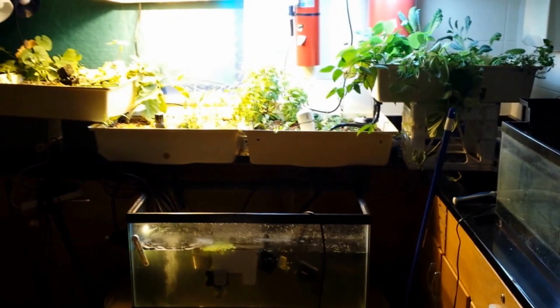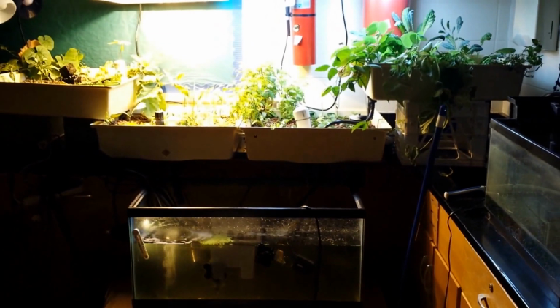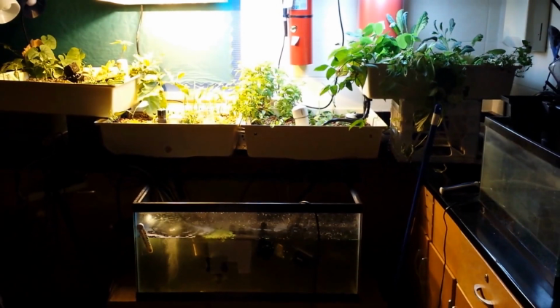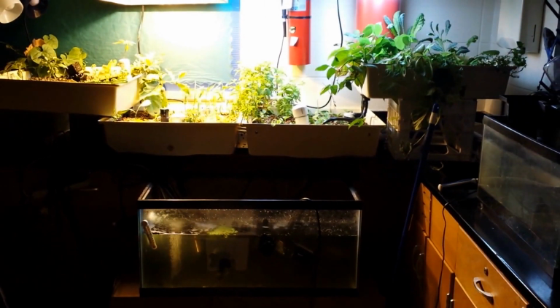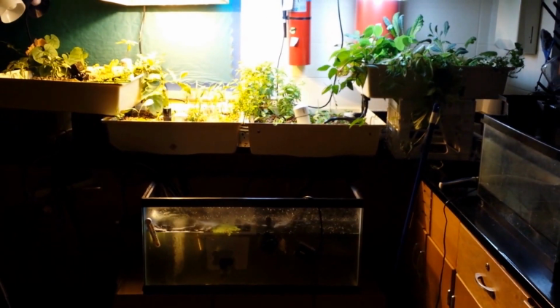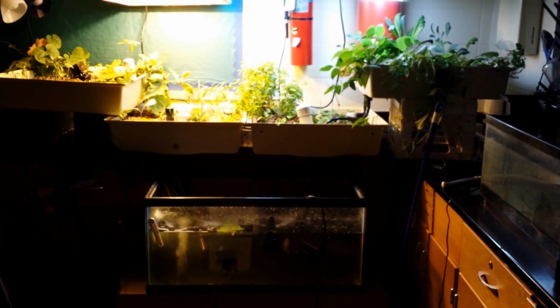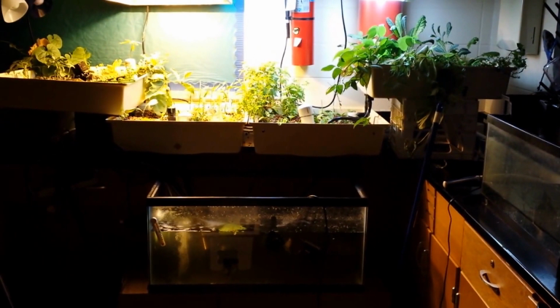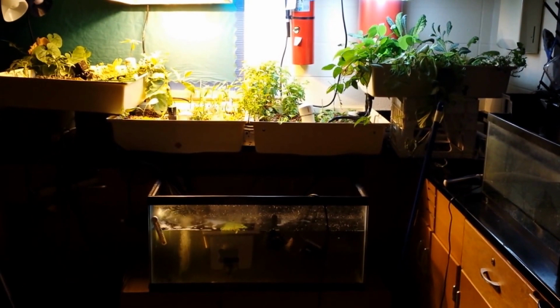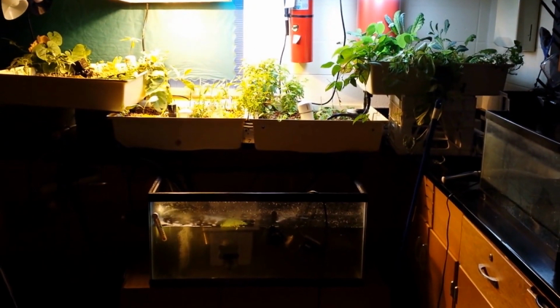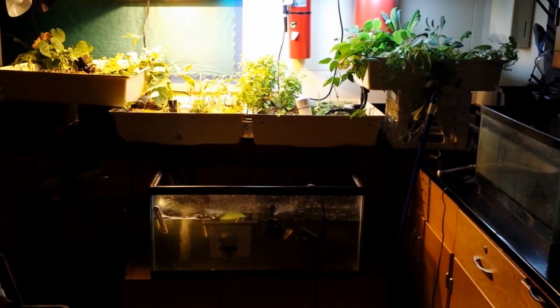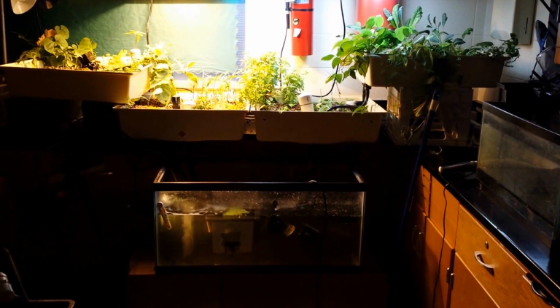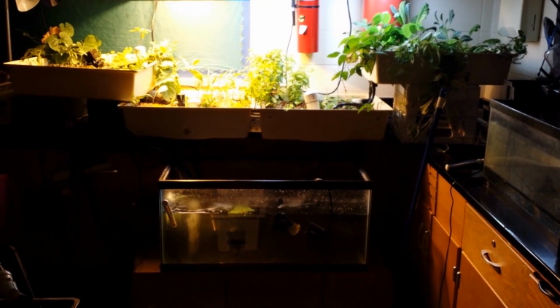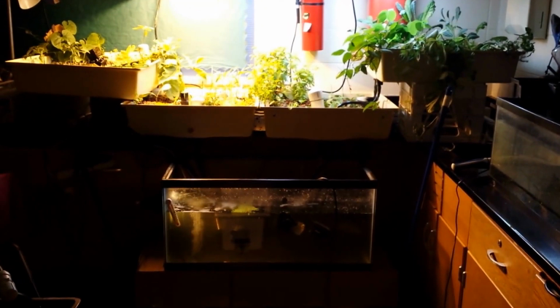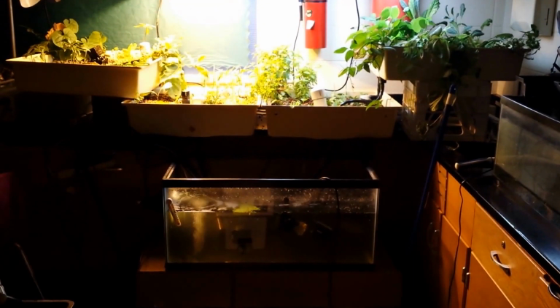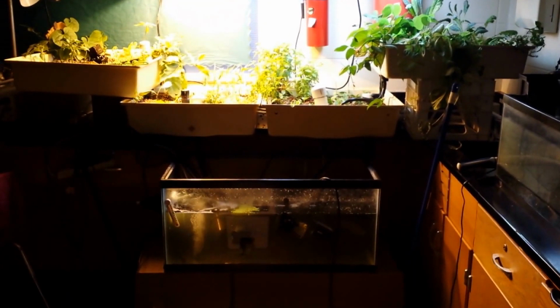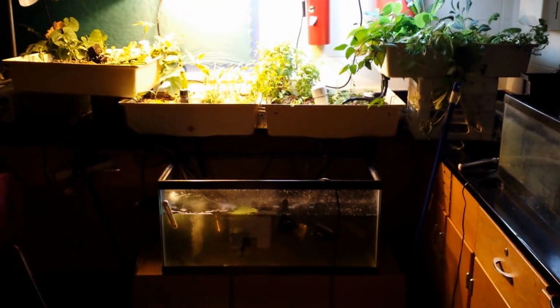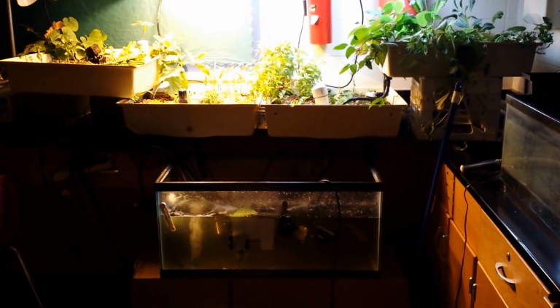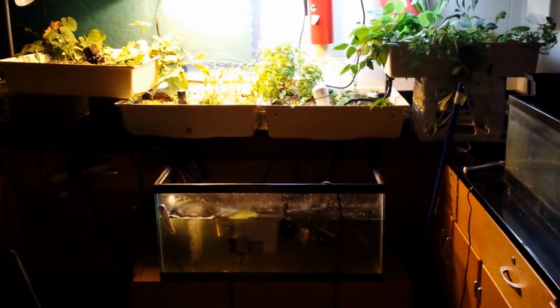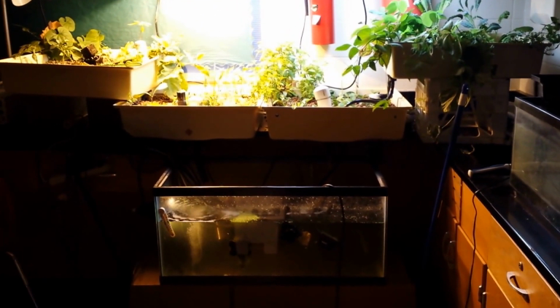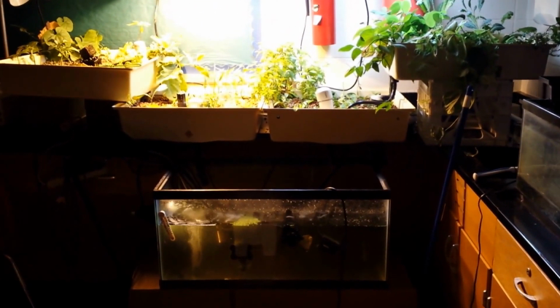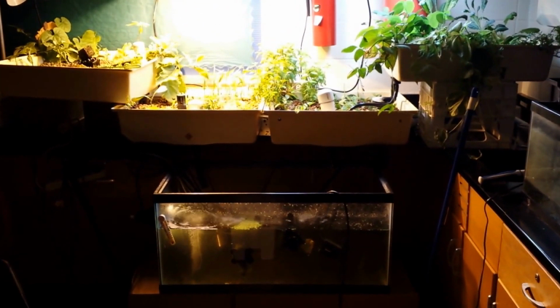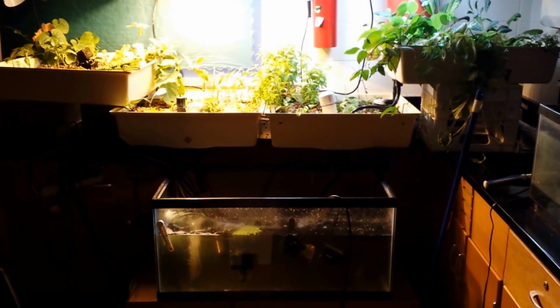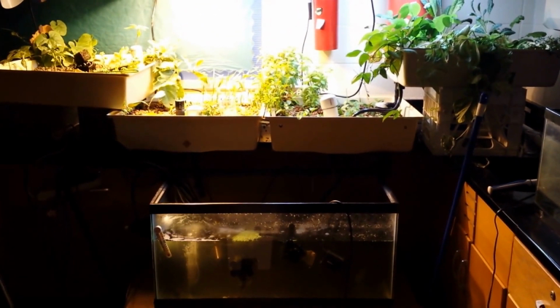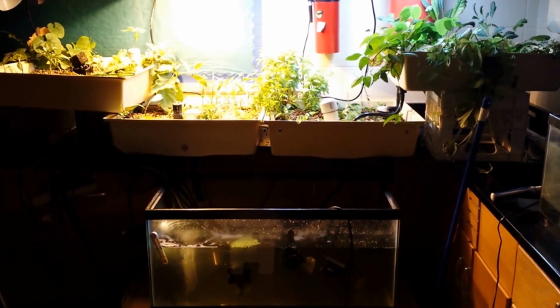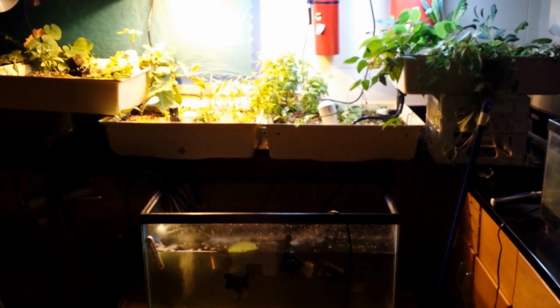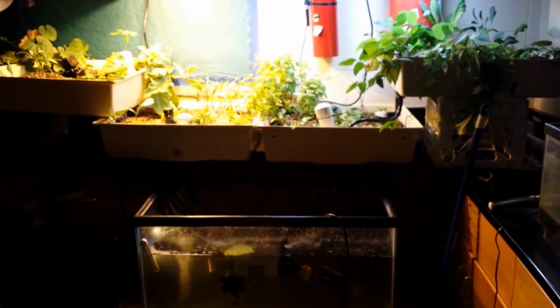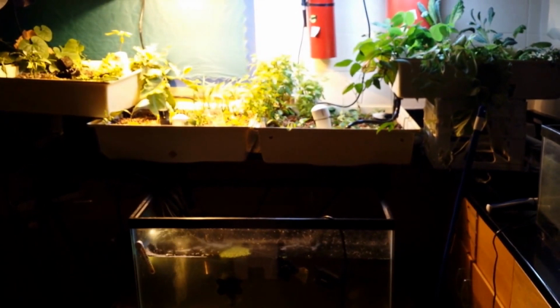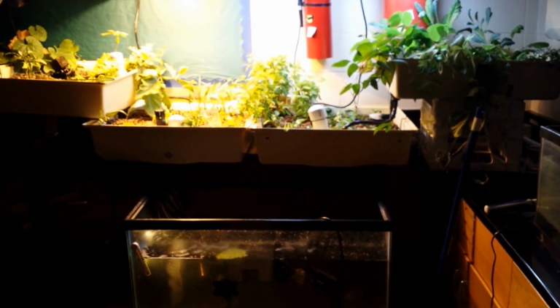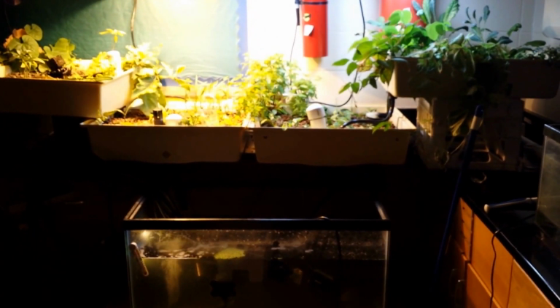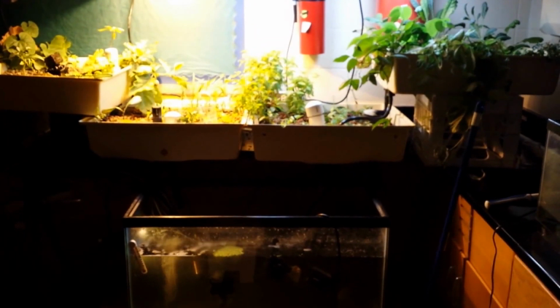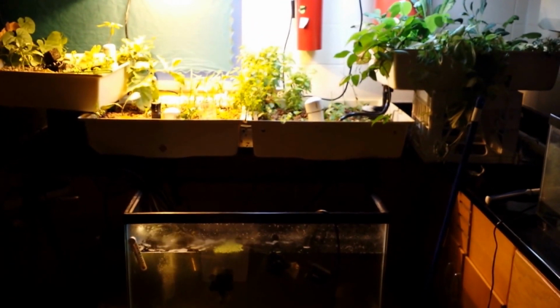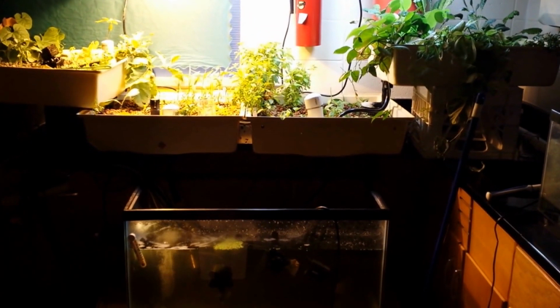Hello. This is my classroom aquaponics system. It's a 50 gallon aquarium with four two-and-a-half by two-and-a-half grow trays.